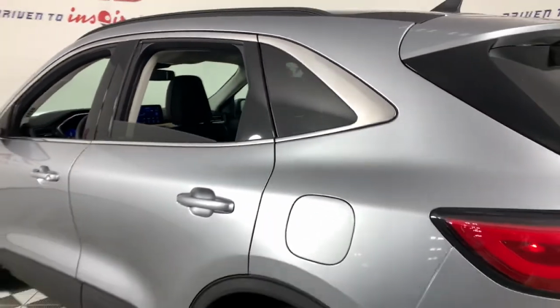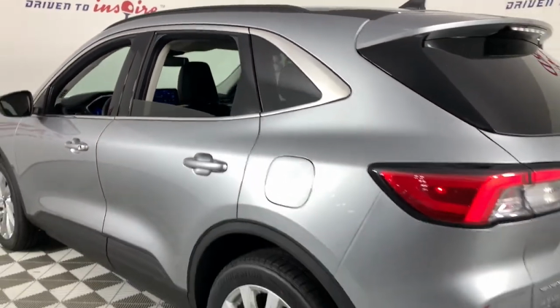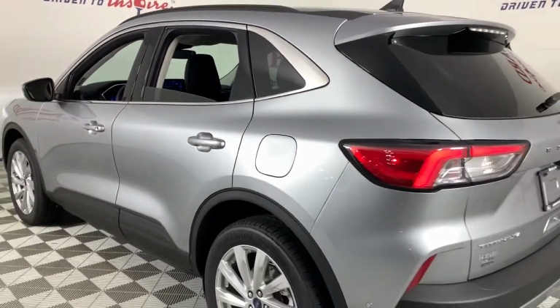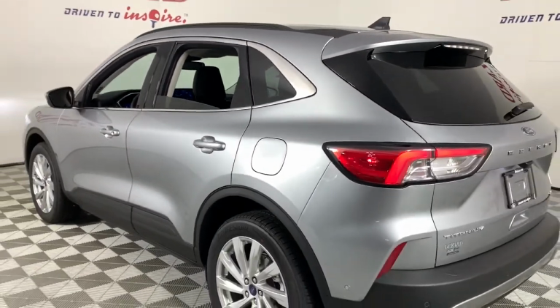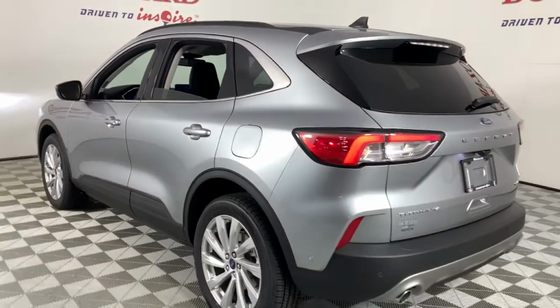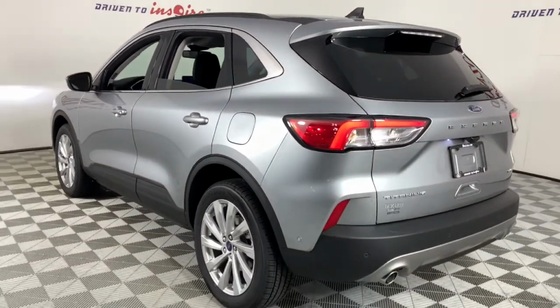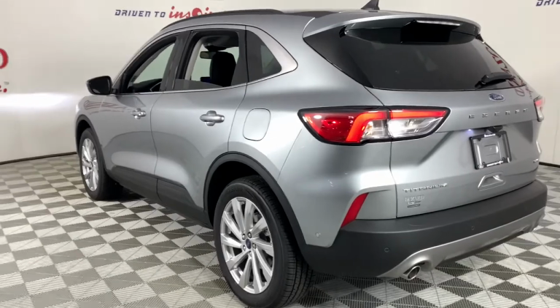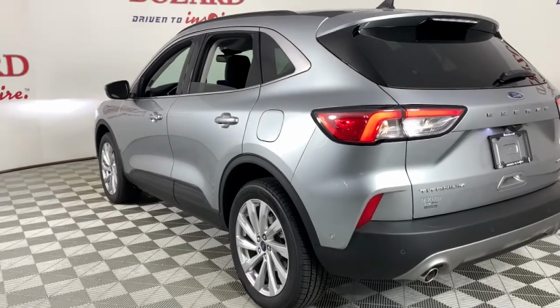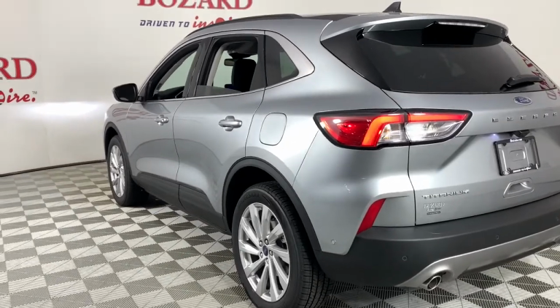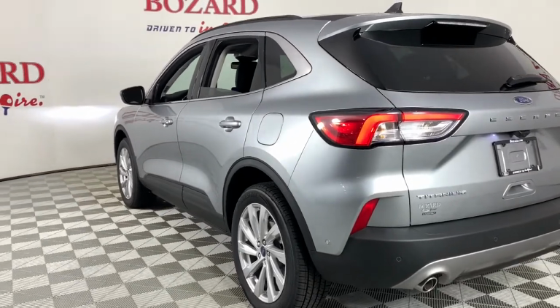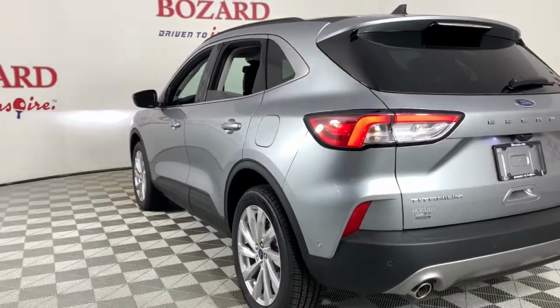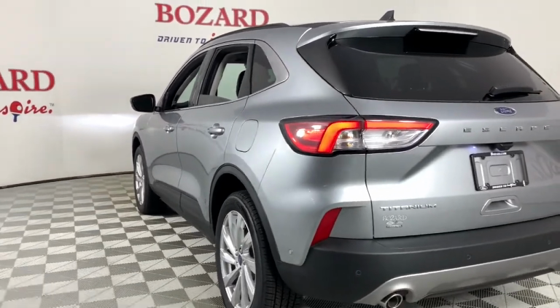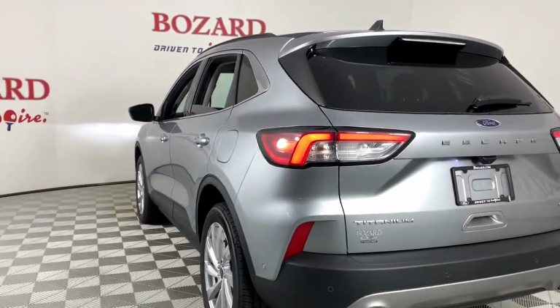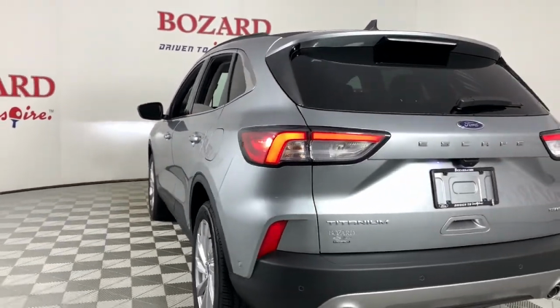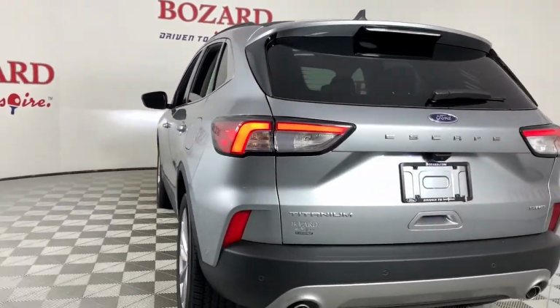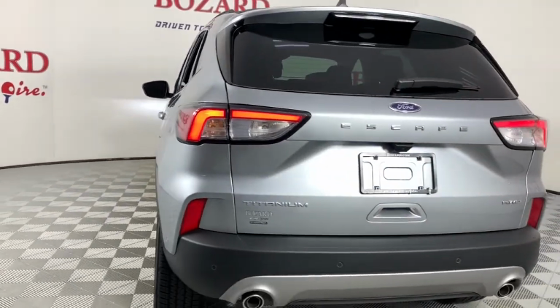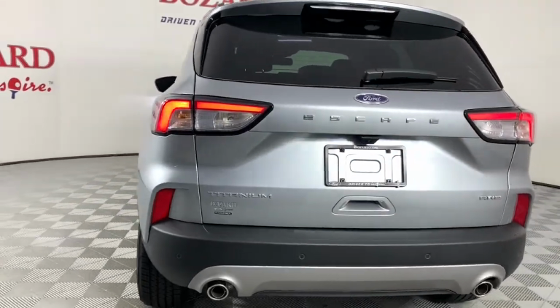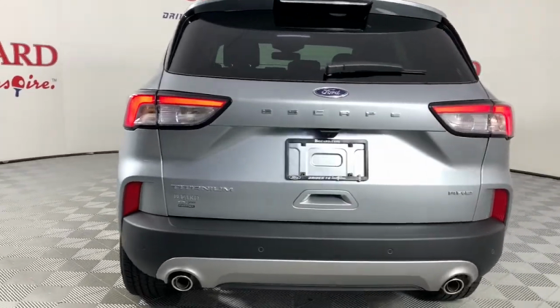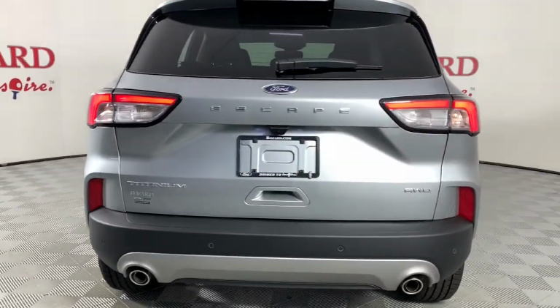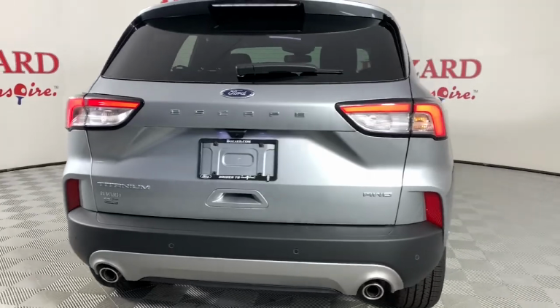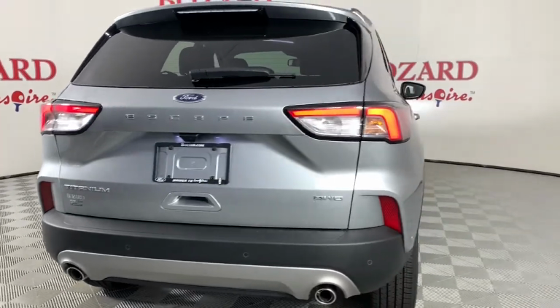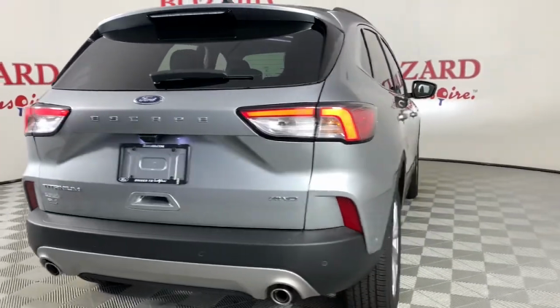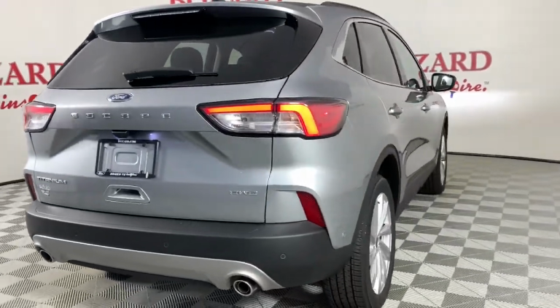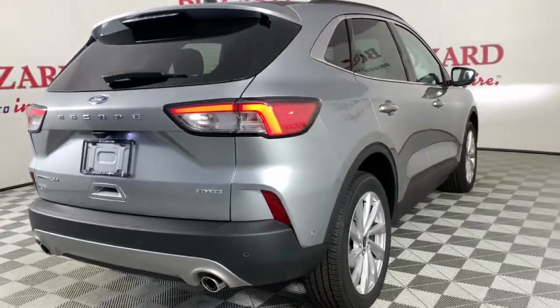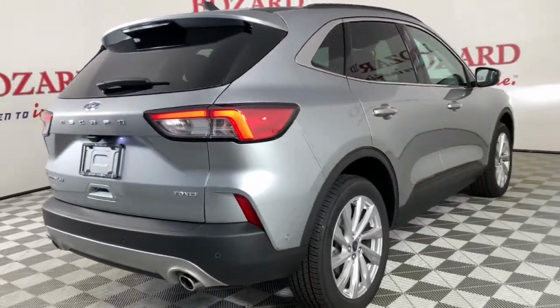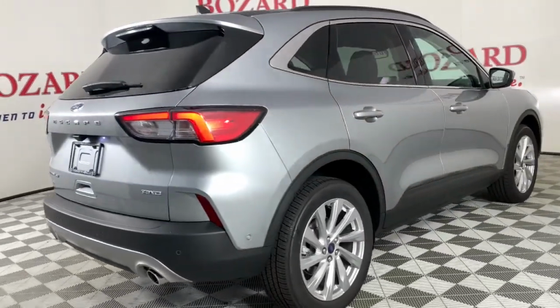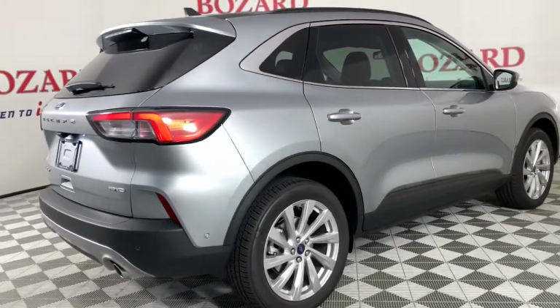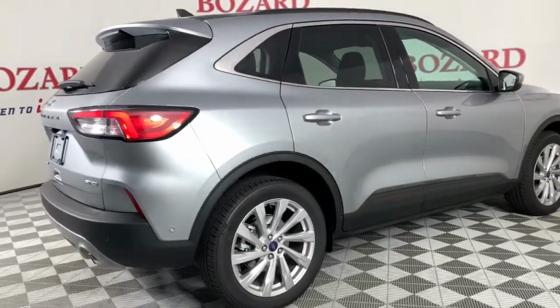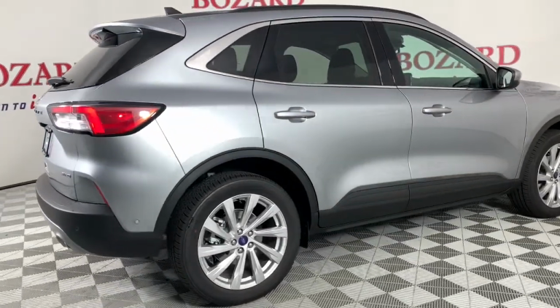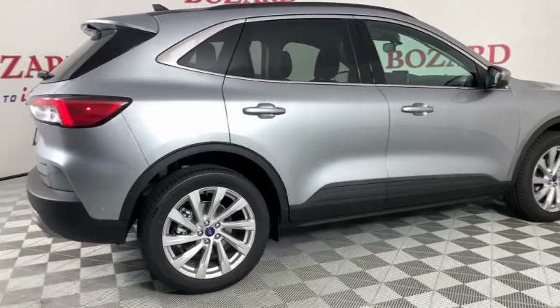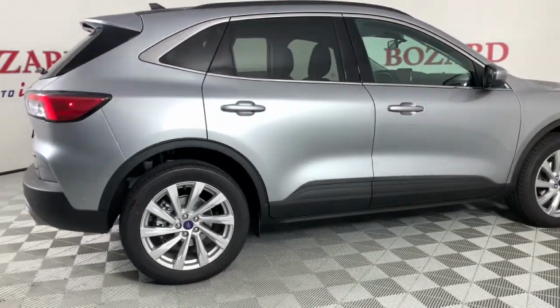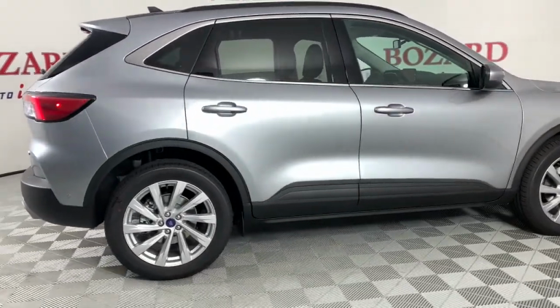Dual zone AC. Feel relaxed and confident in this capable, comfortable Escape. Treat yourself to a test drive today — our staff will toss you the keys and give you an outstanding customer experience.